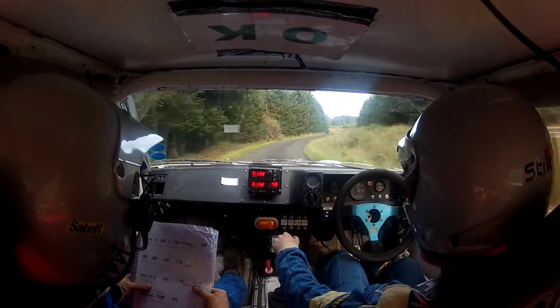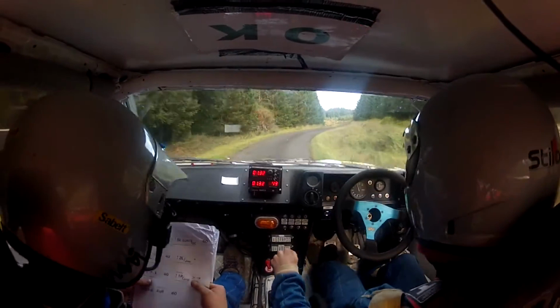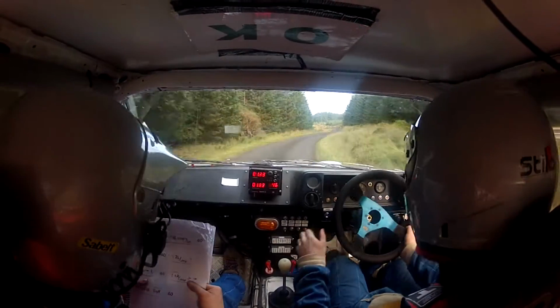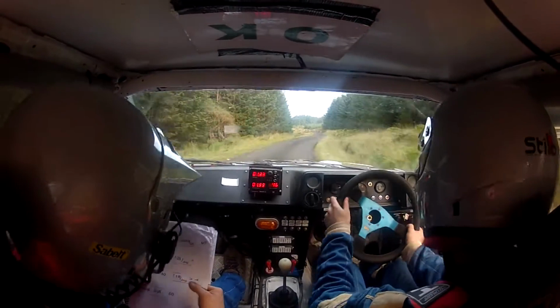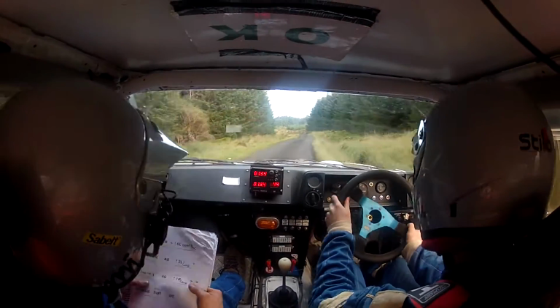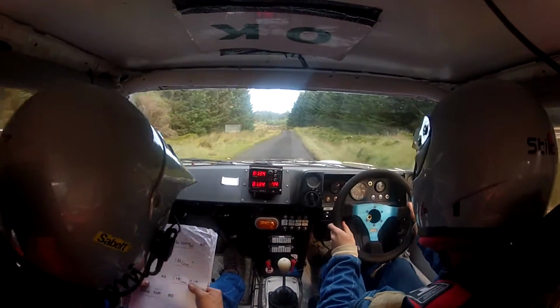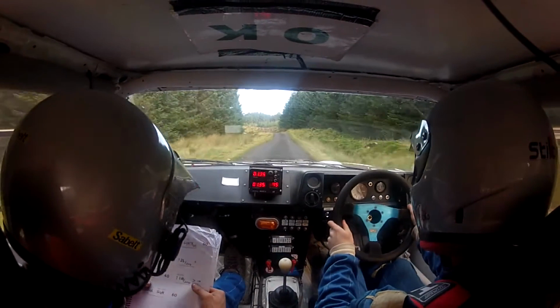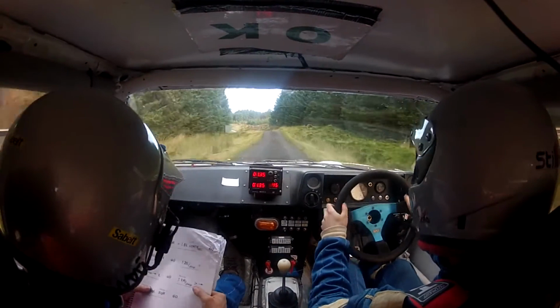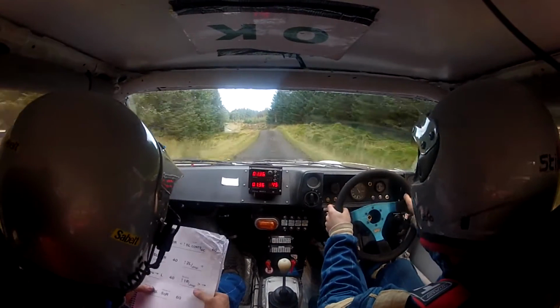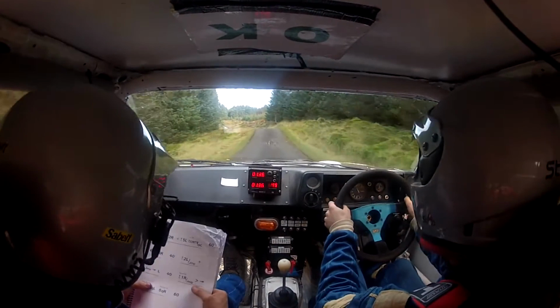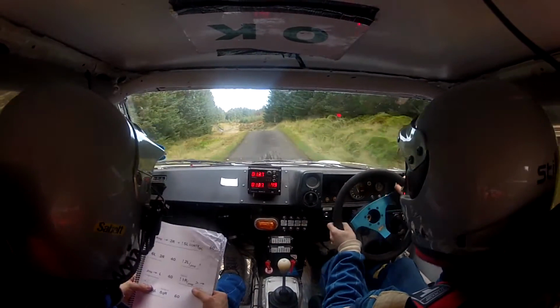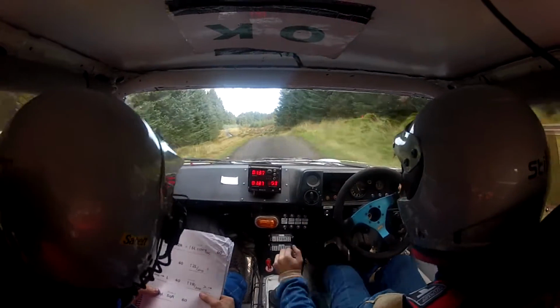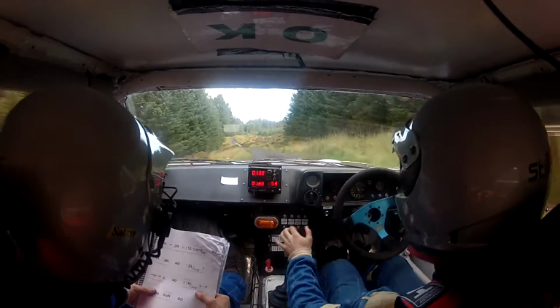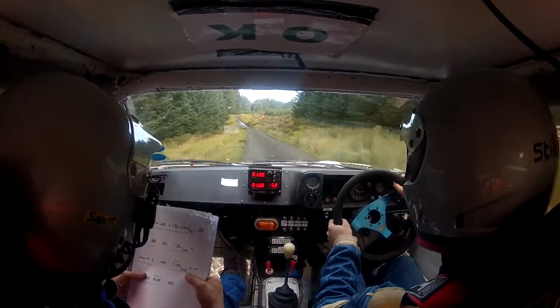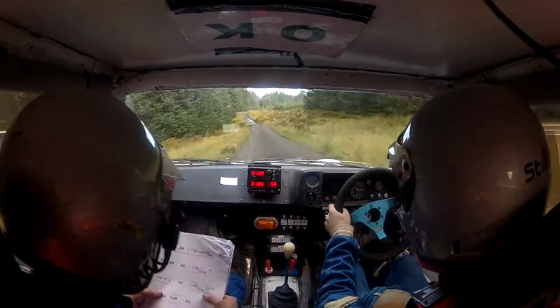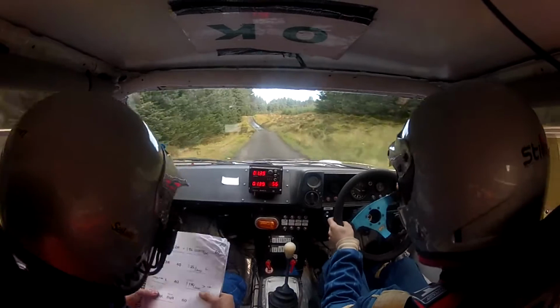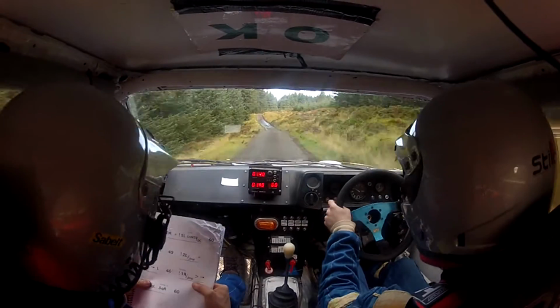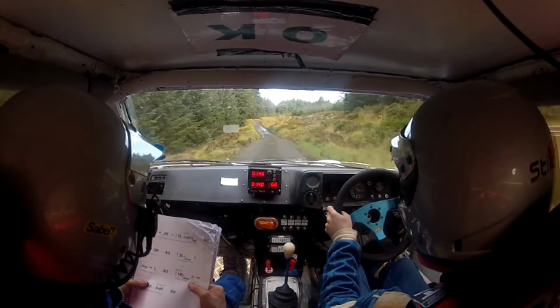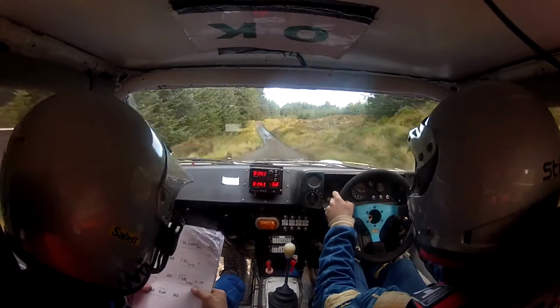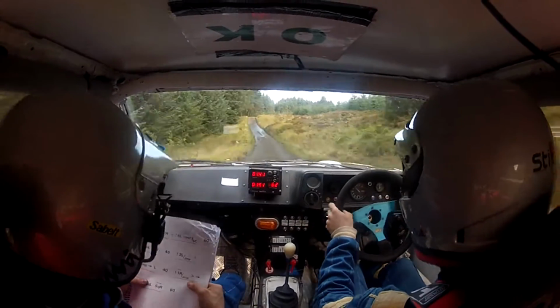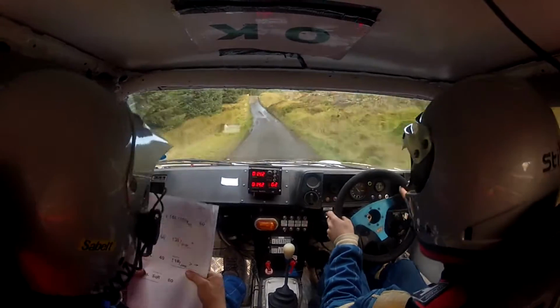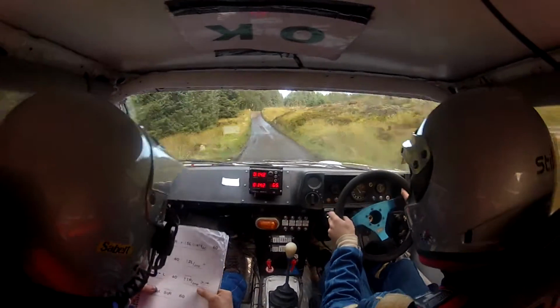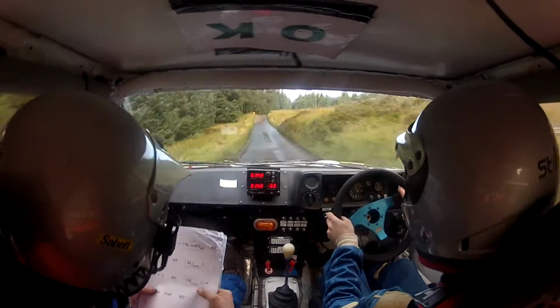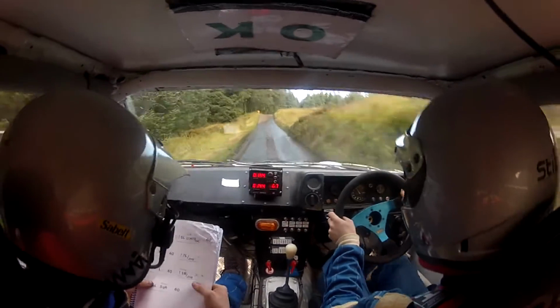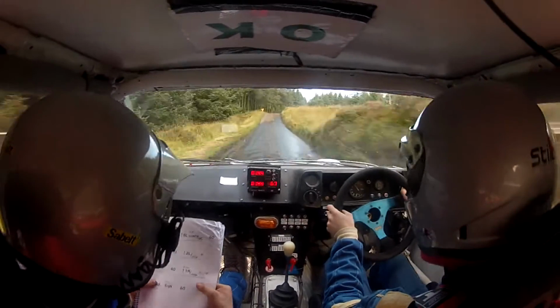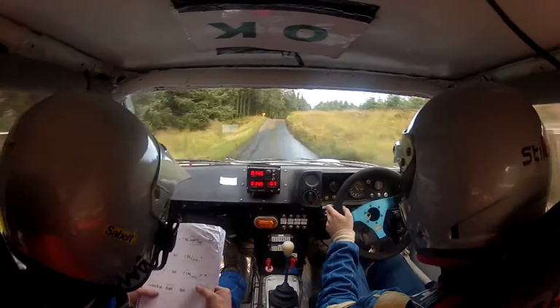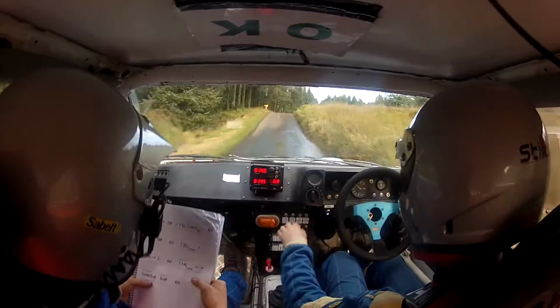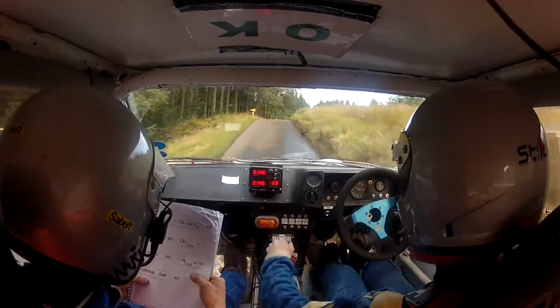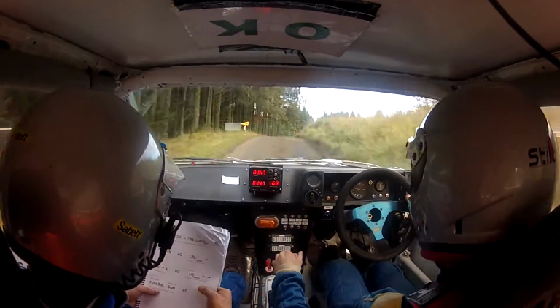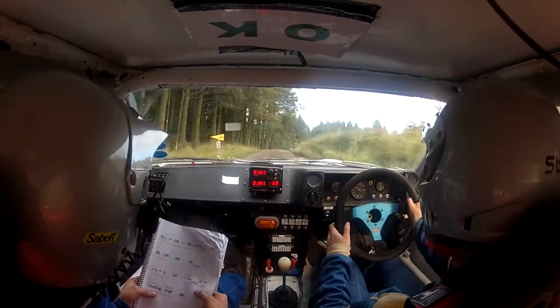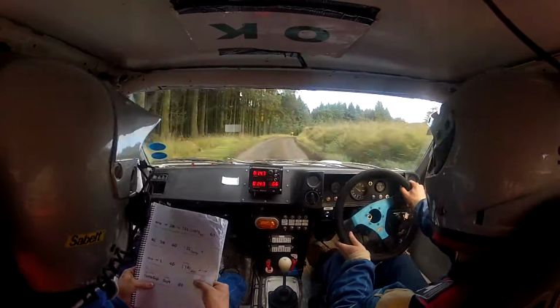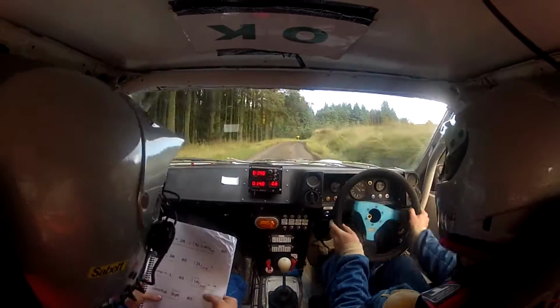40, crest and 2 left. 40, crest and 2 left and we'll jump and jump and left. 40, crest and 1 right, tightens into turn square left.